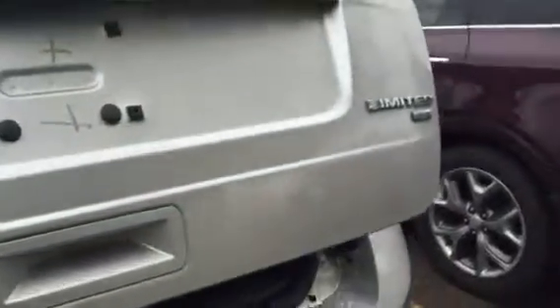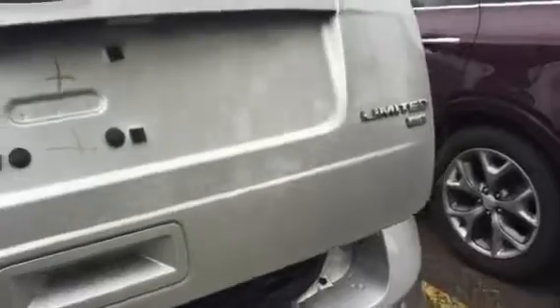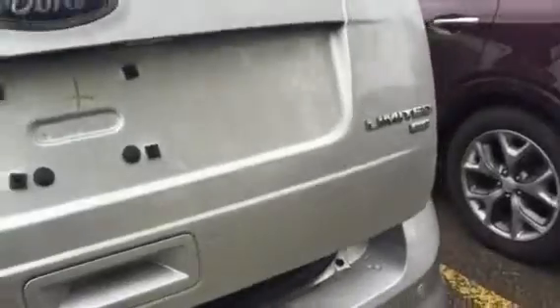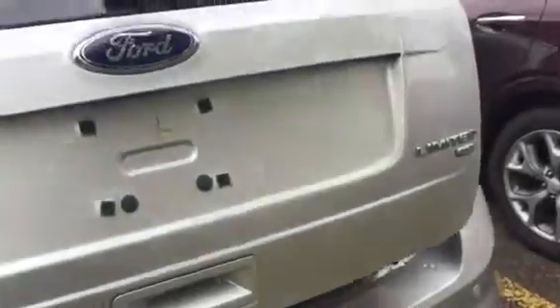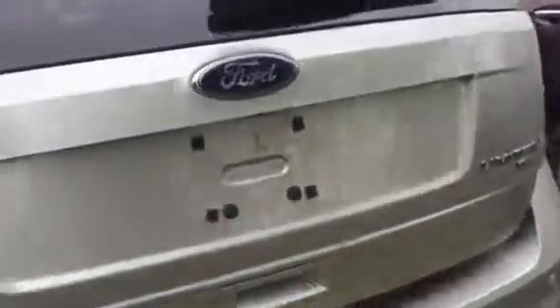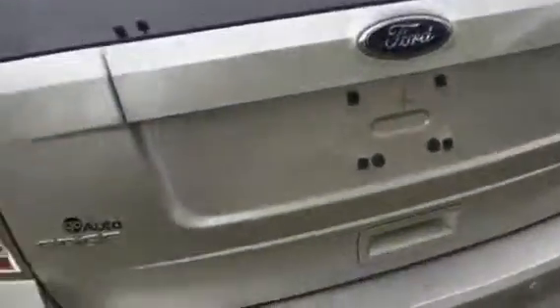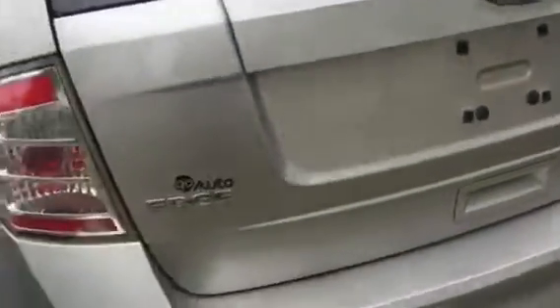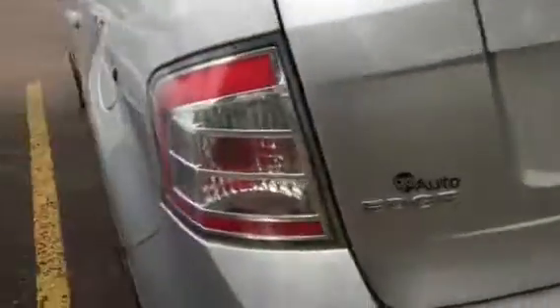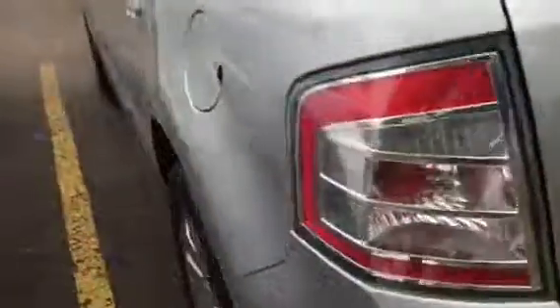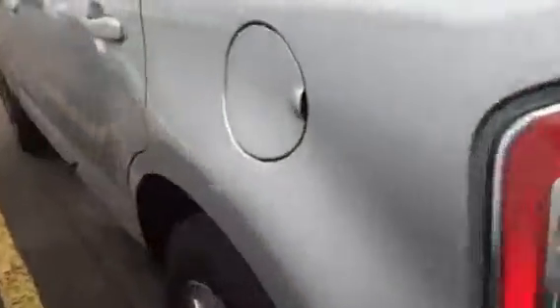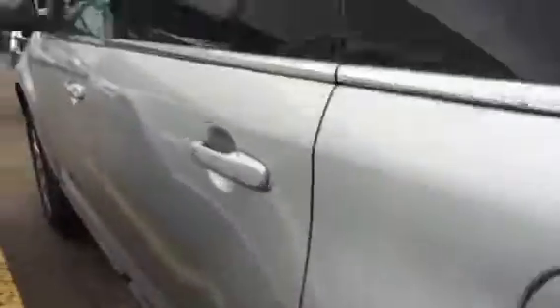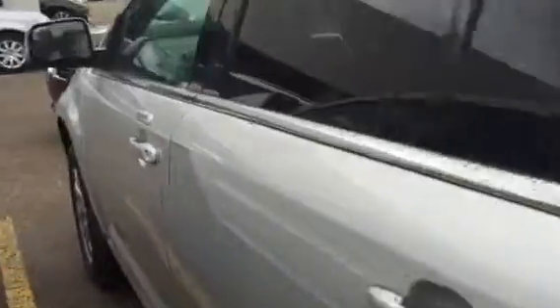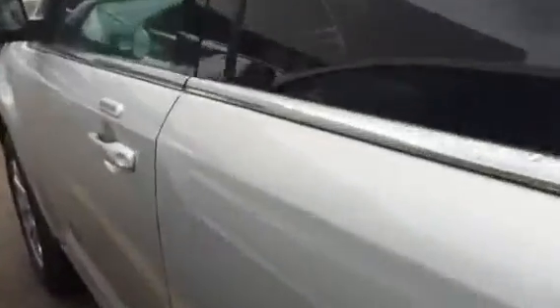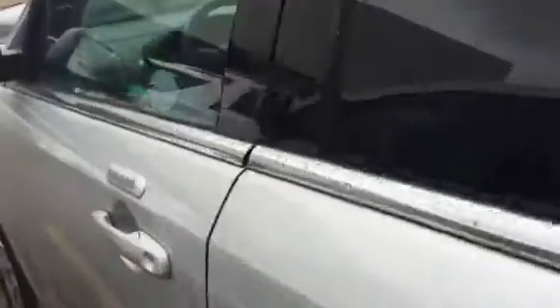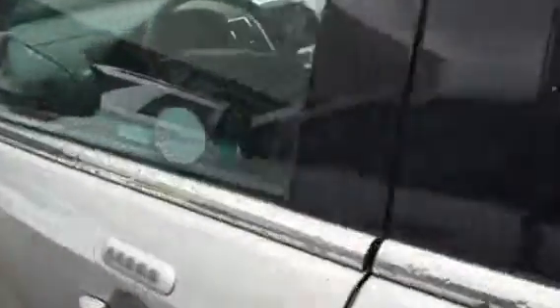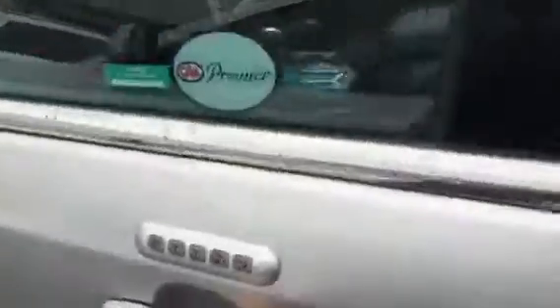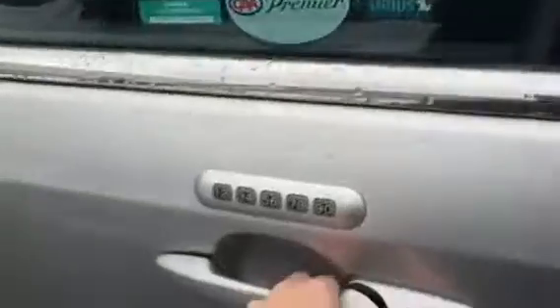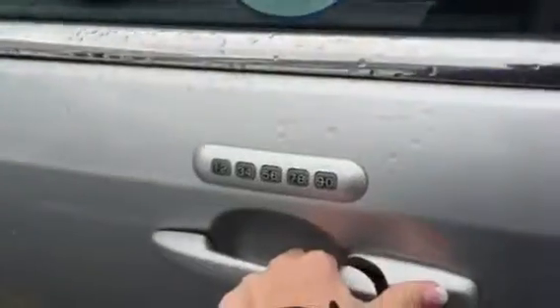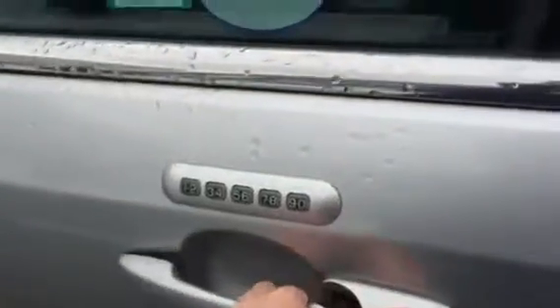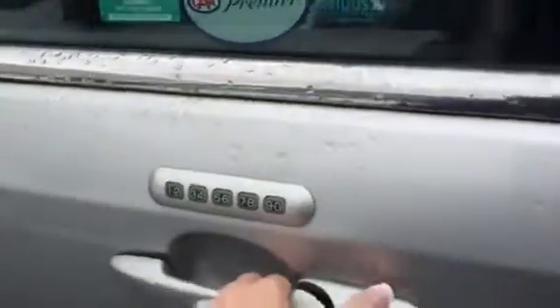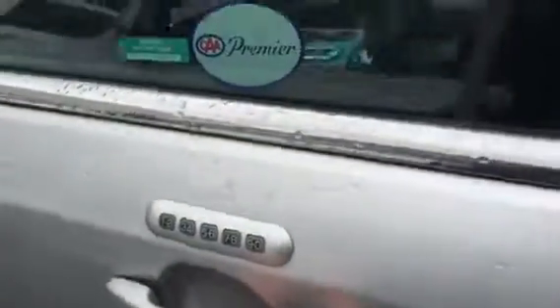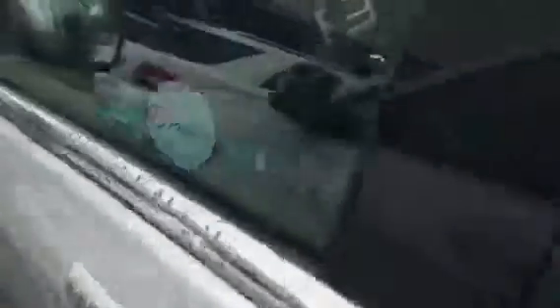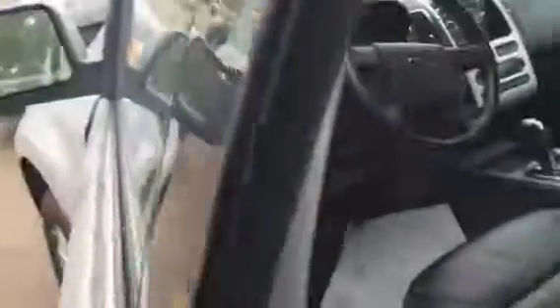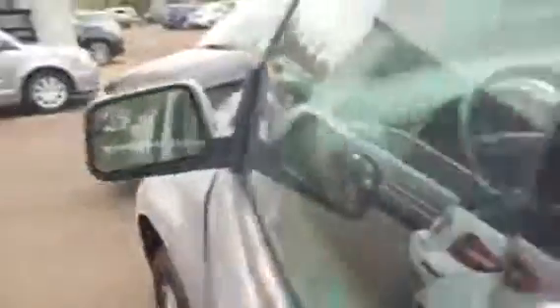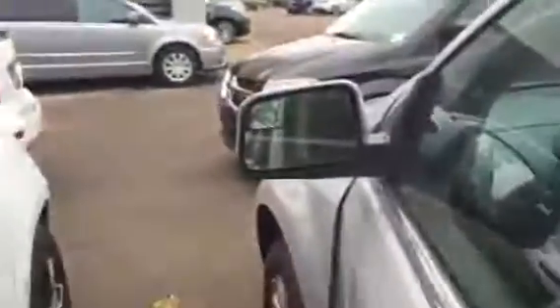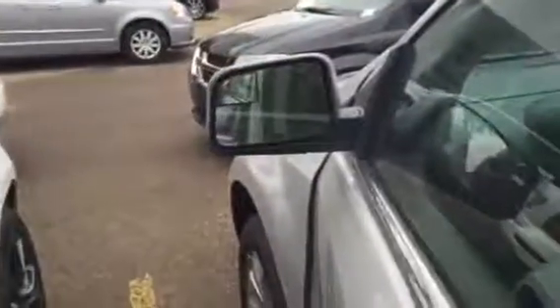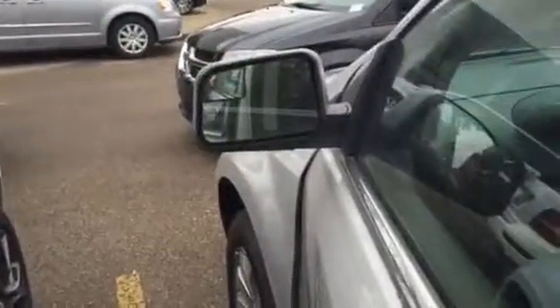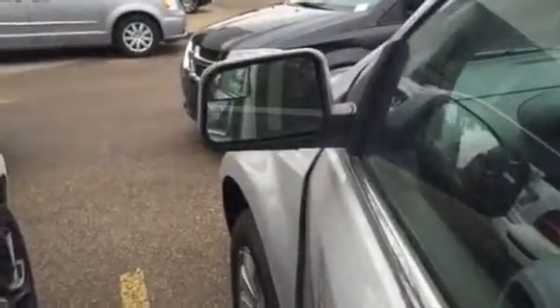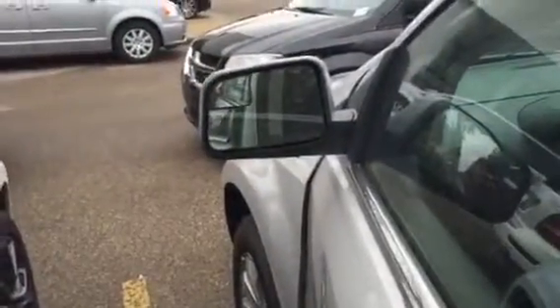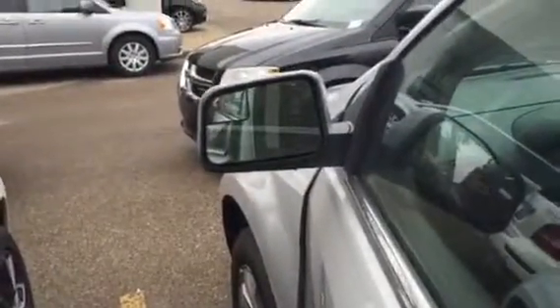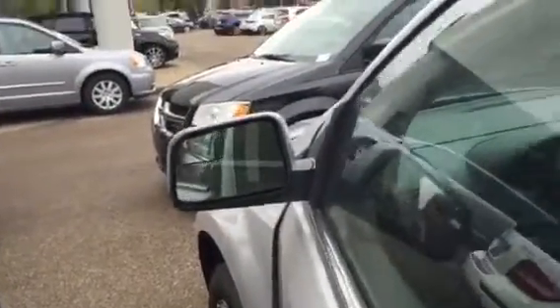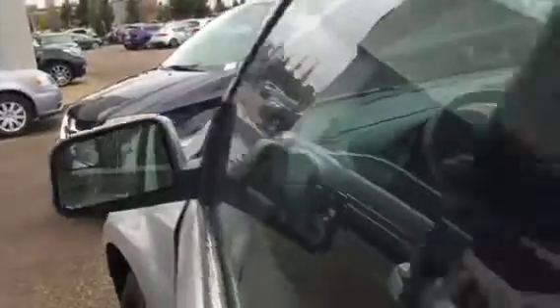It's the Limited all wheel drive. I'm just going to show you the driver's side as well. You have a keypad — you can enter that in there. You have heated mirrors with the convex mirror on the side.